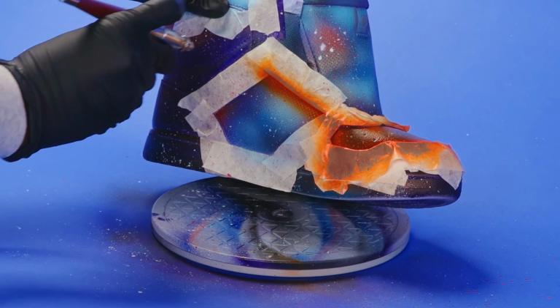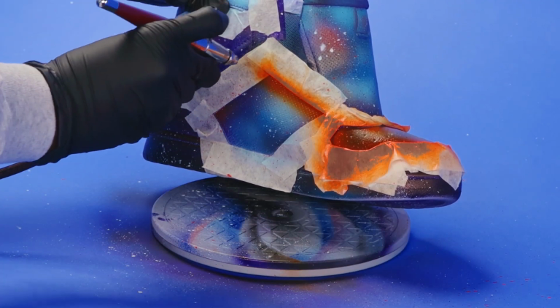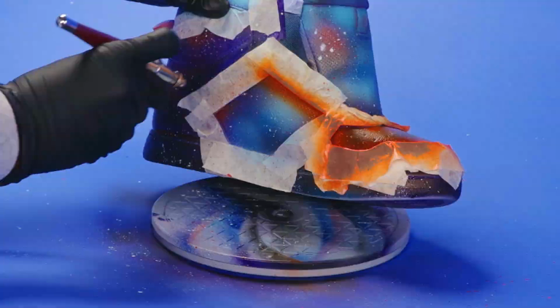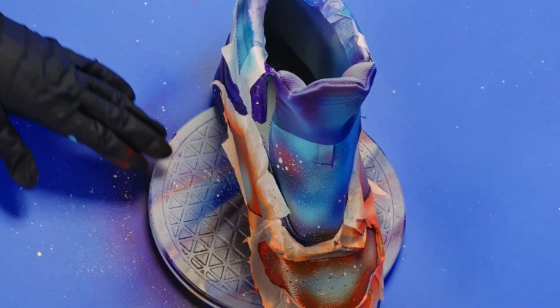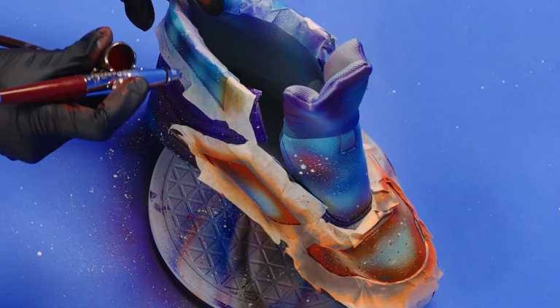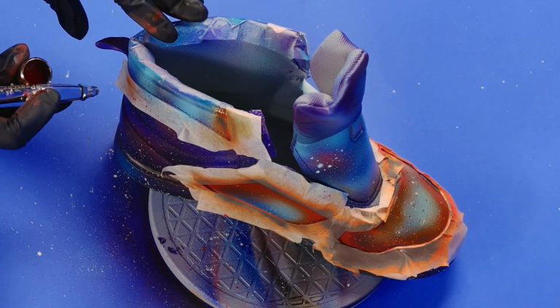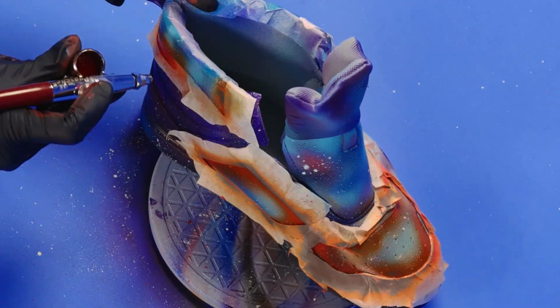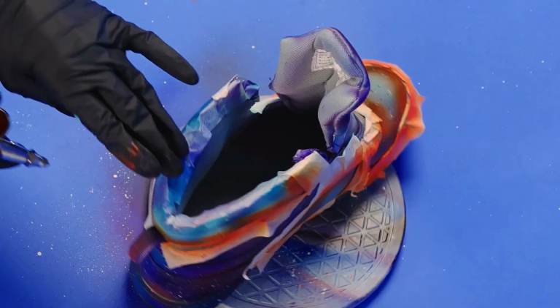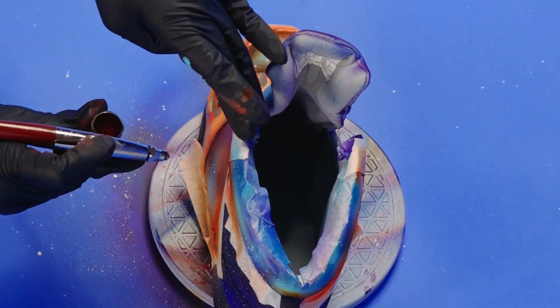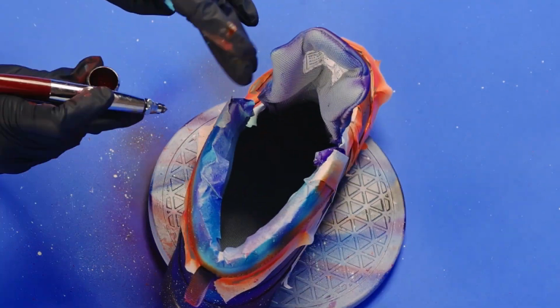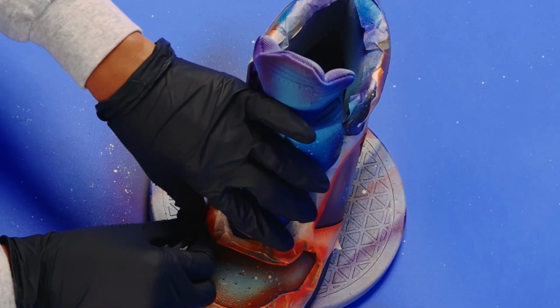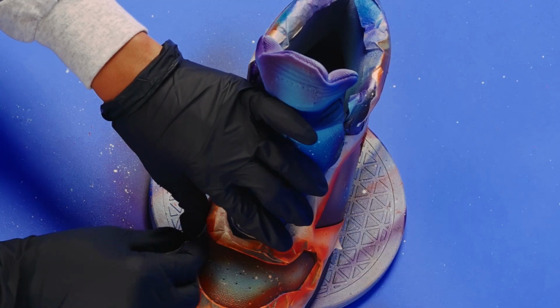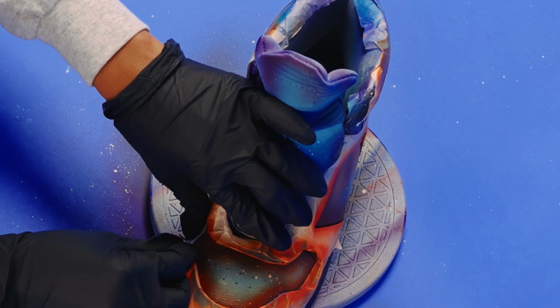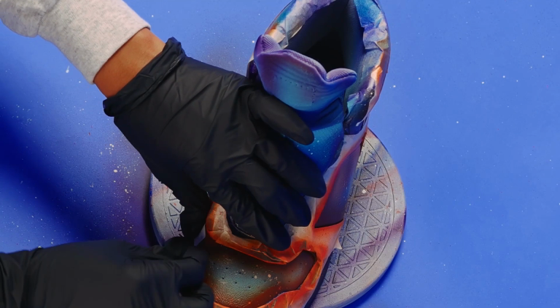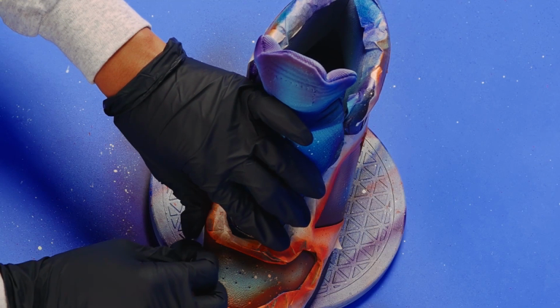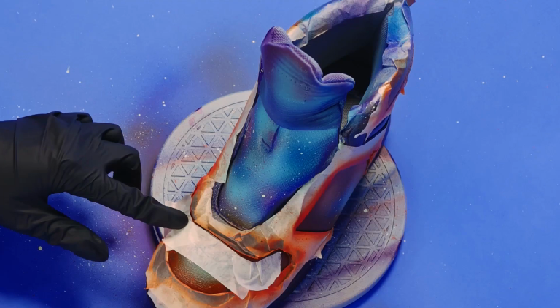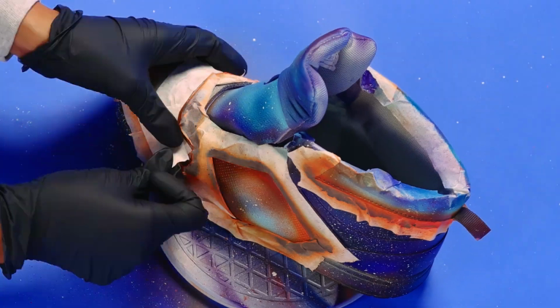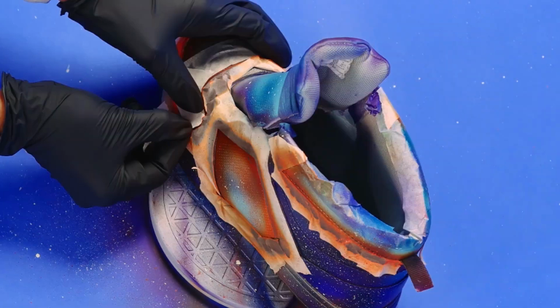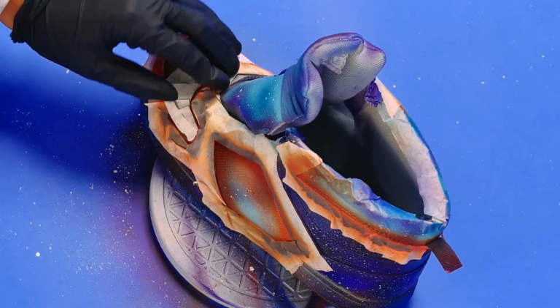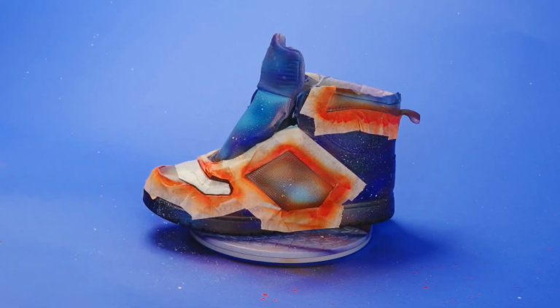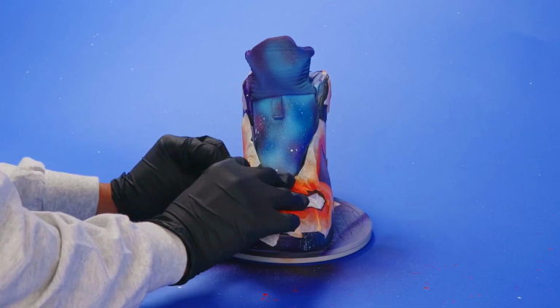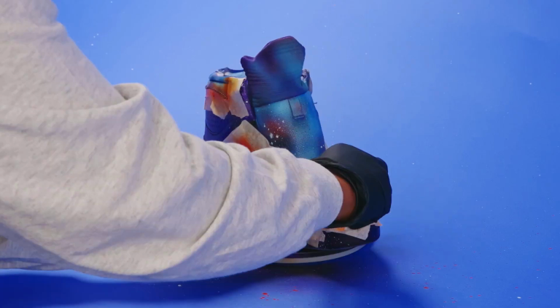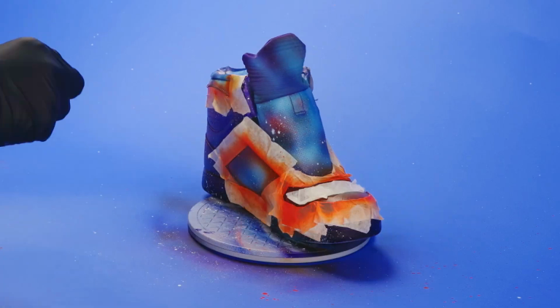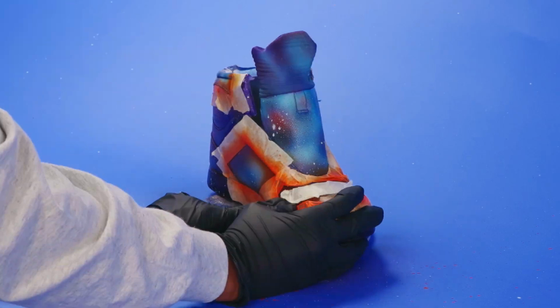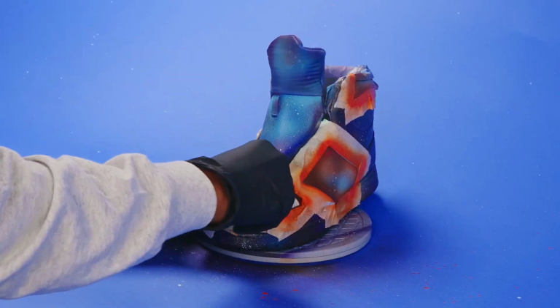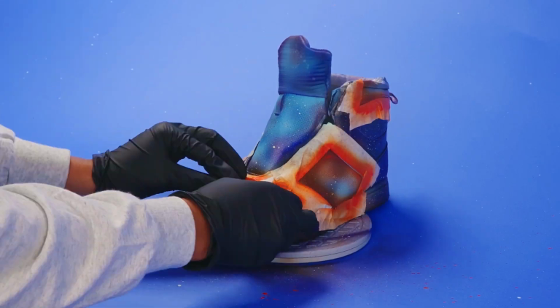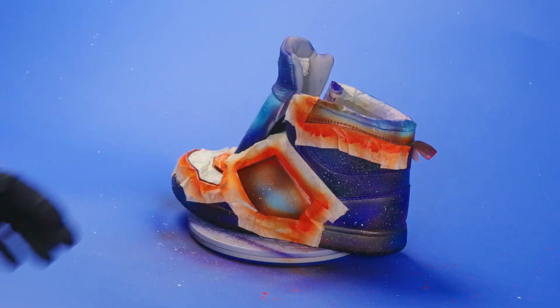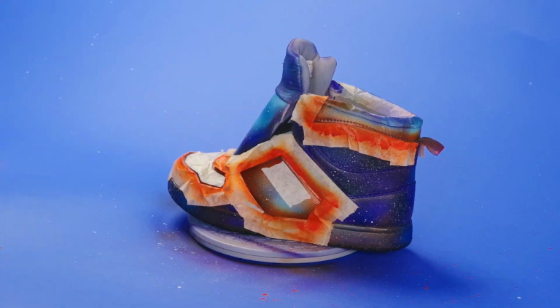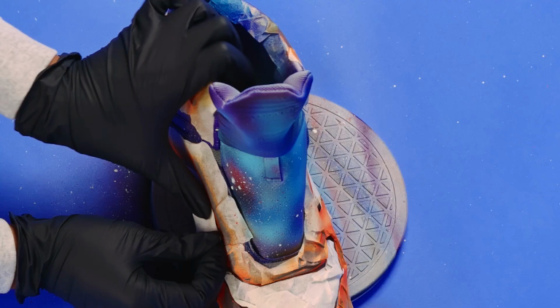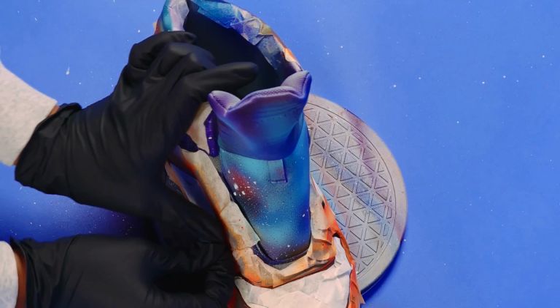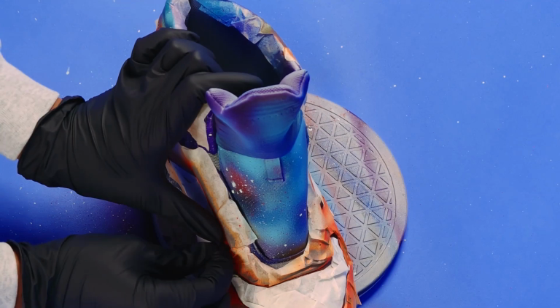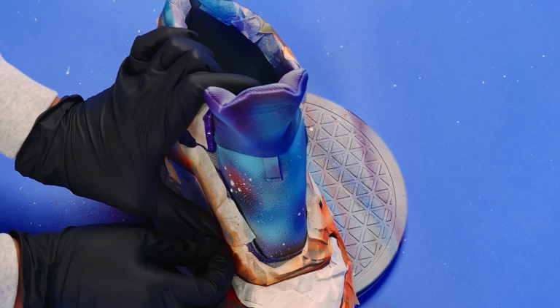Start with a fat orange line, and then after it dries I'm going to tape off all but a thin line around the edge to add a white glow-in-the-dark layer for that laser glow.